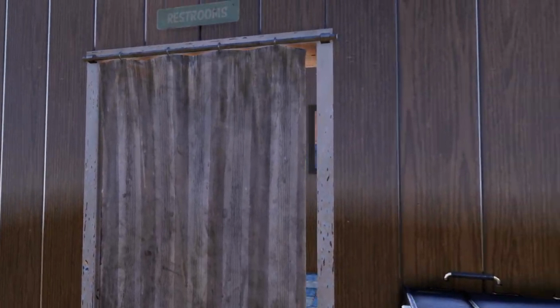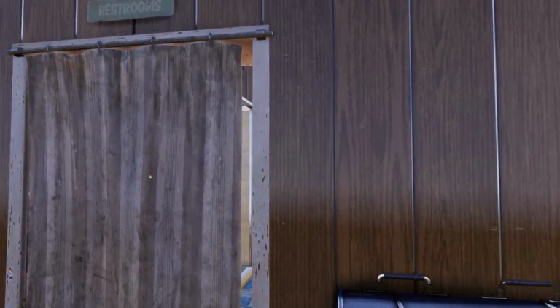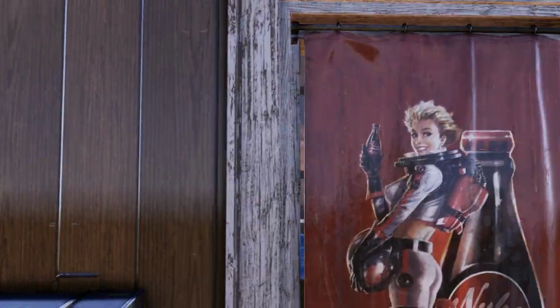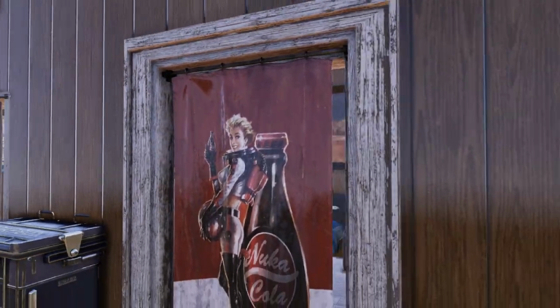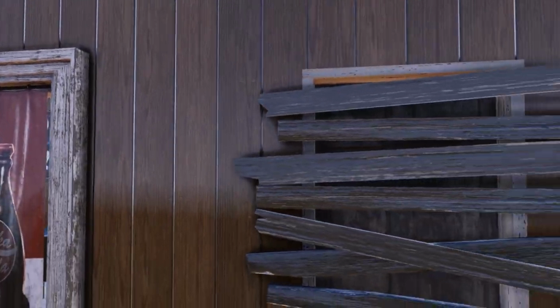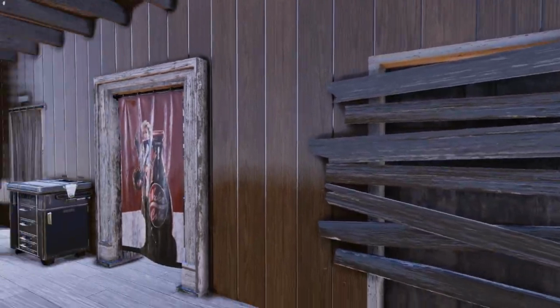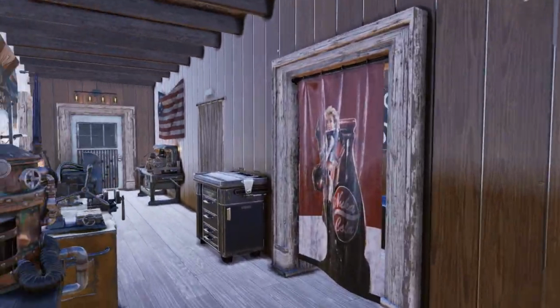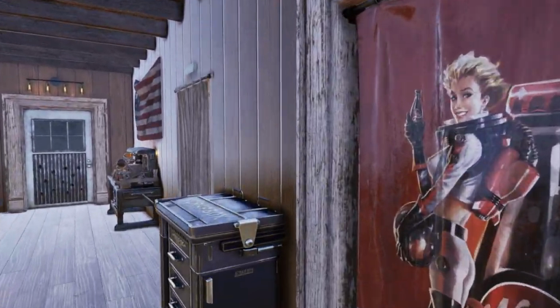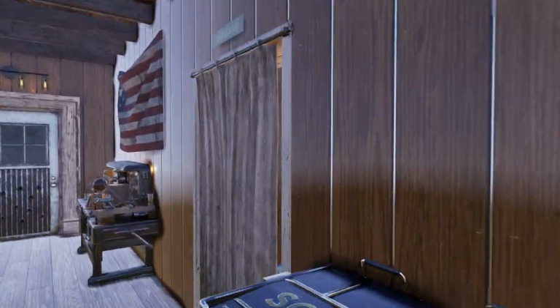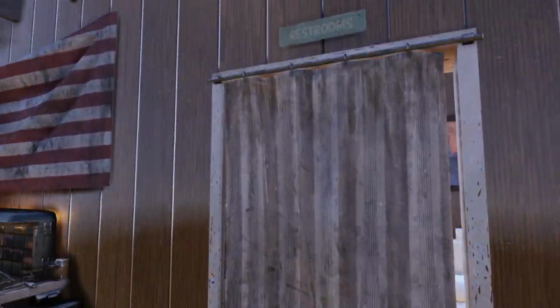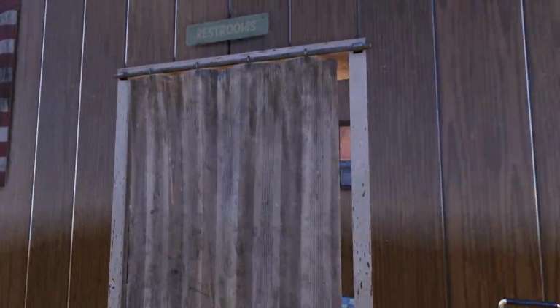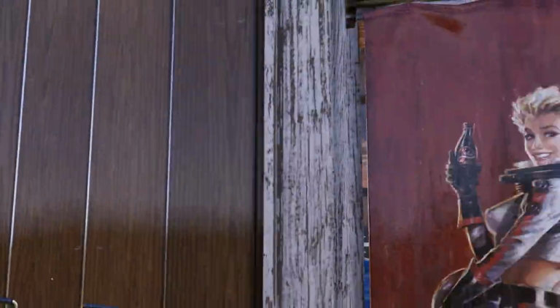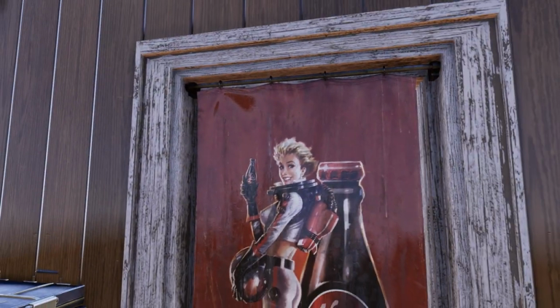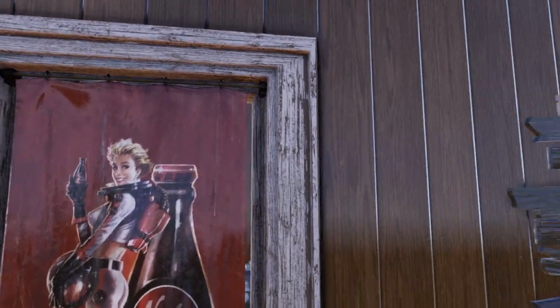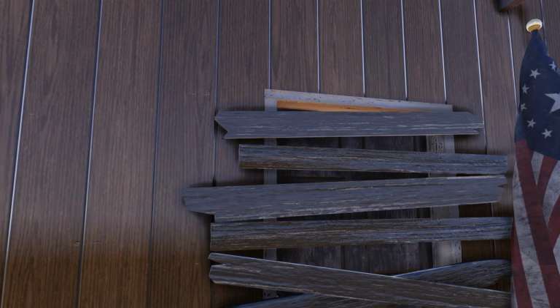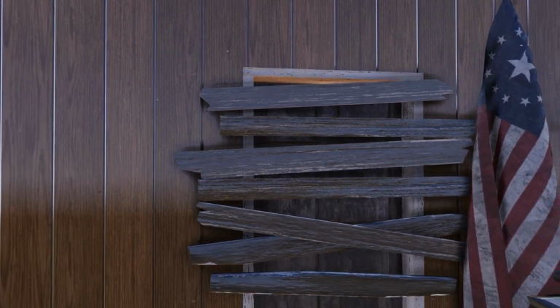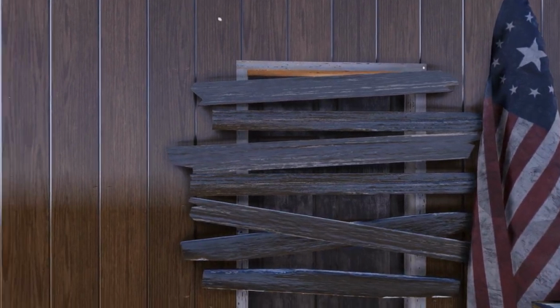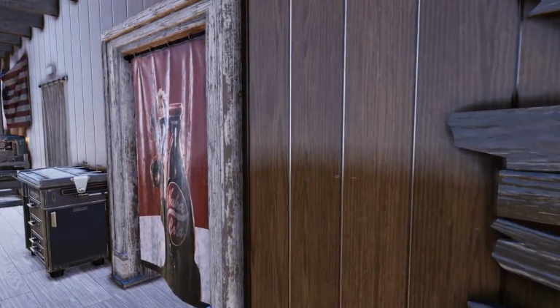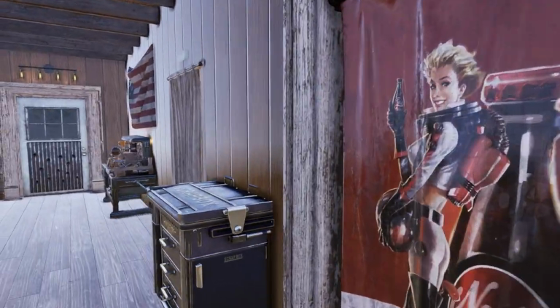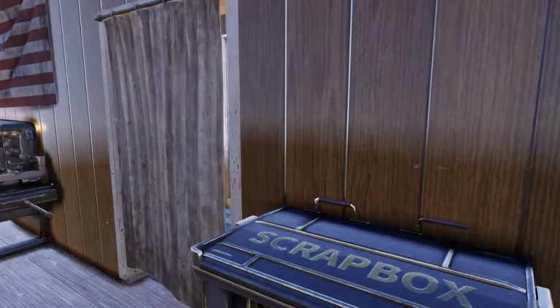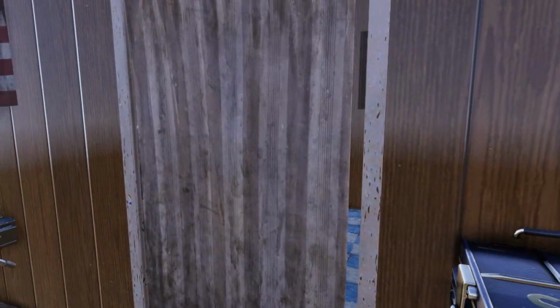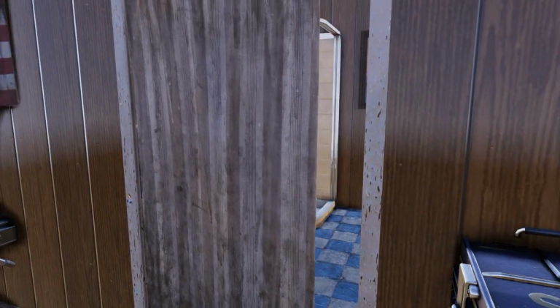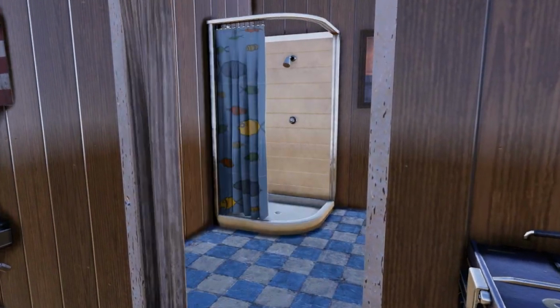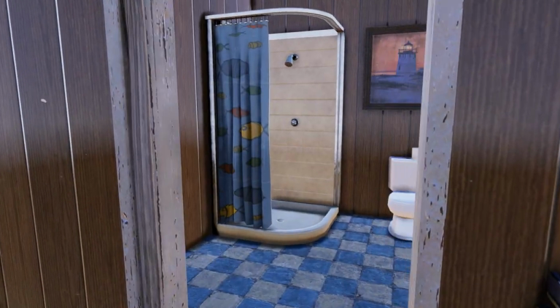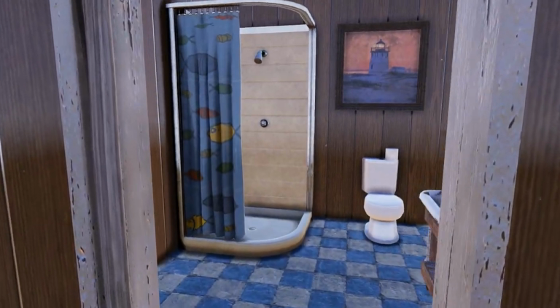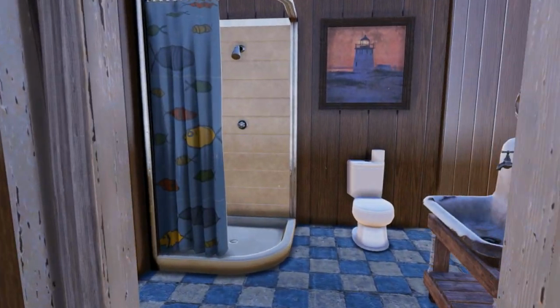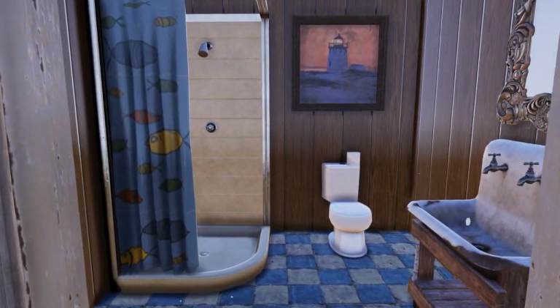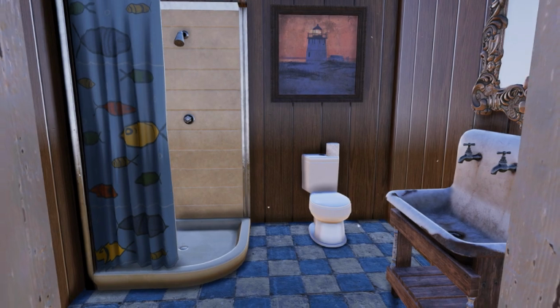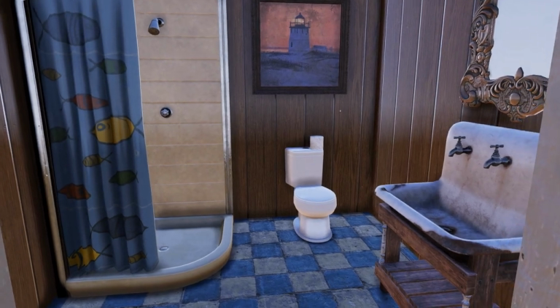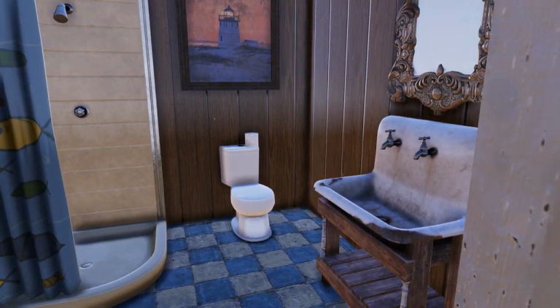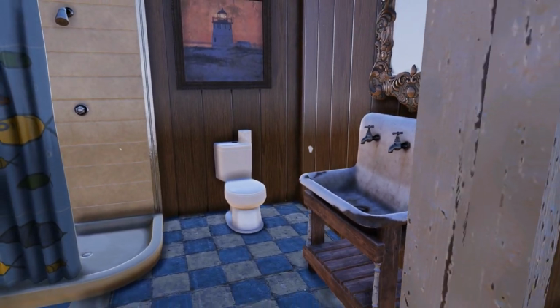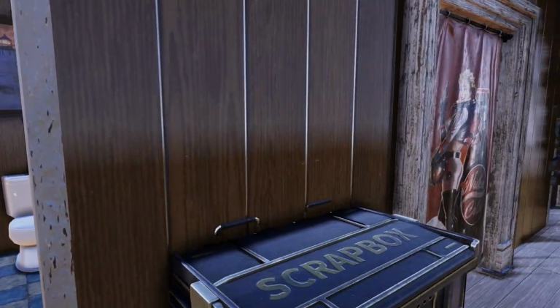We also do have the three rooms. So in New Vegas, this is a restroom, this is a restroom, and then this is a boarded-up door. However, in my version, this is the restroom with a shower, toilet, and a sink.